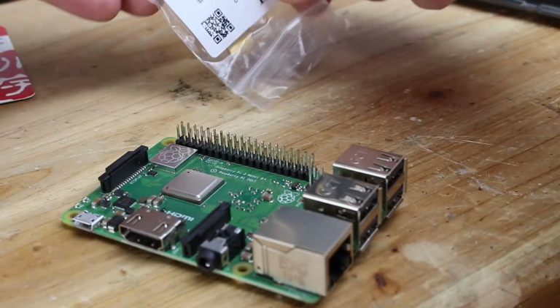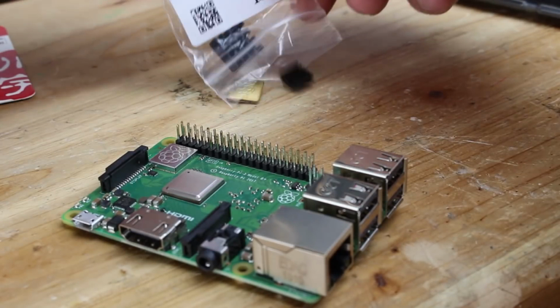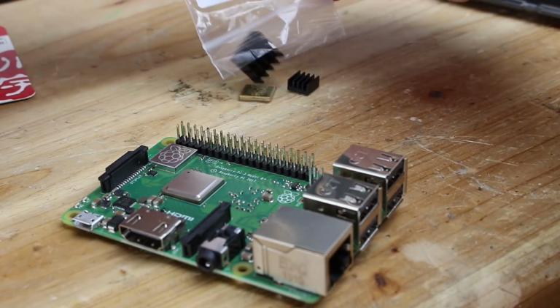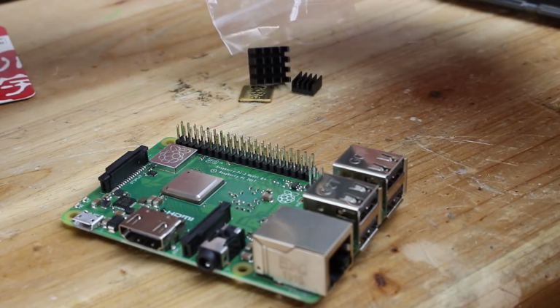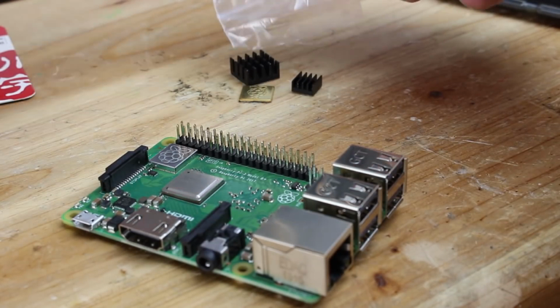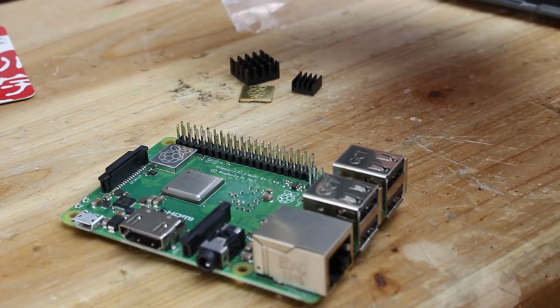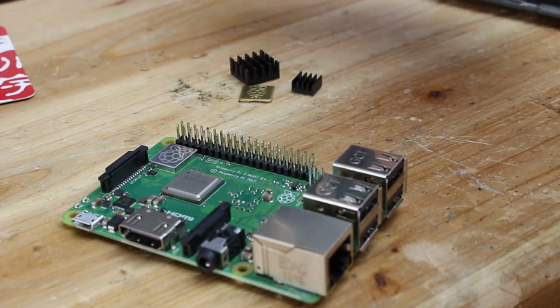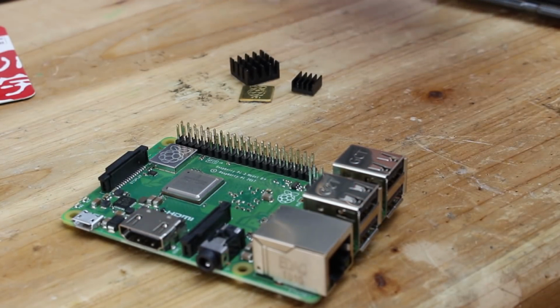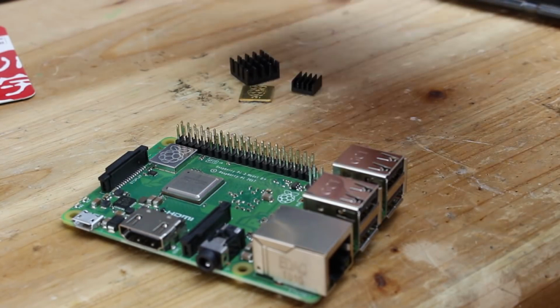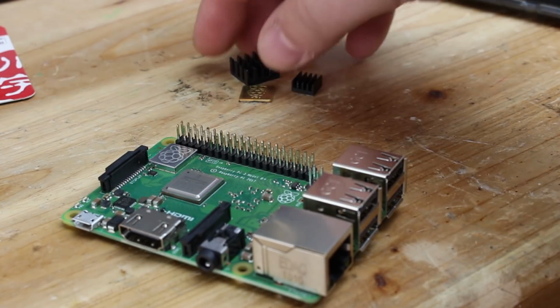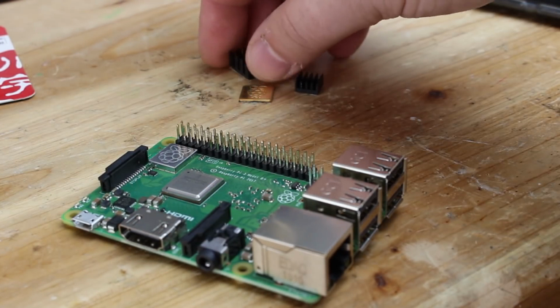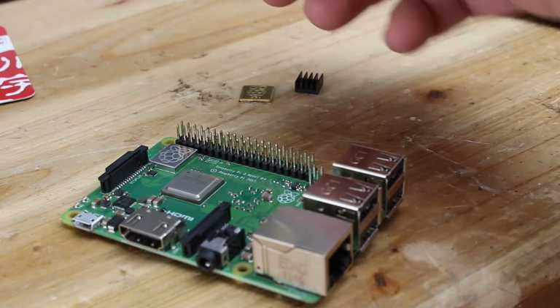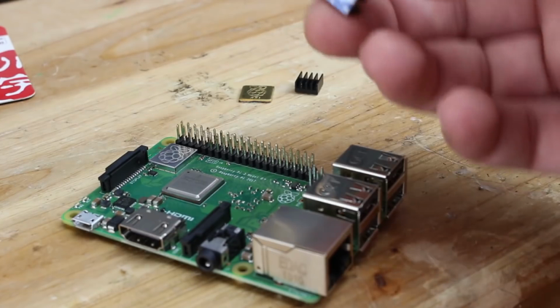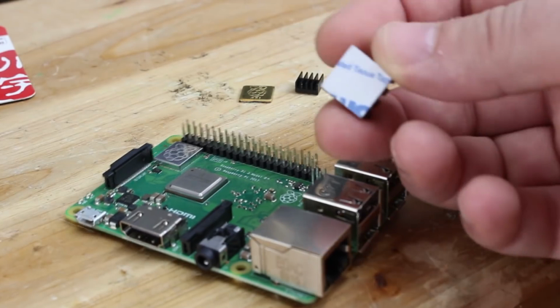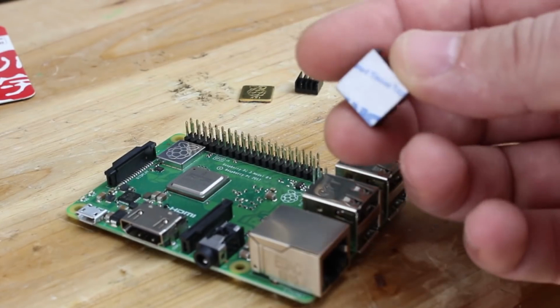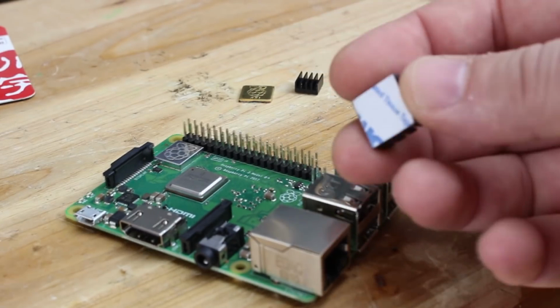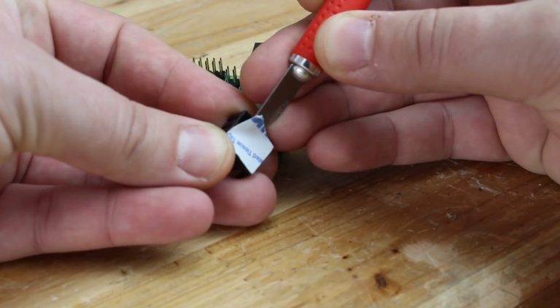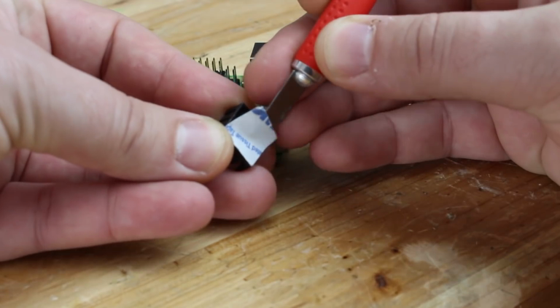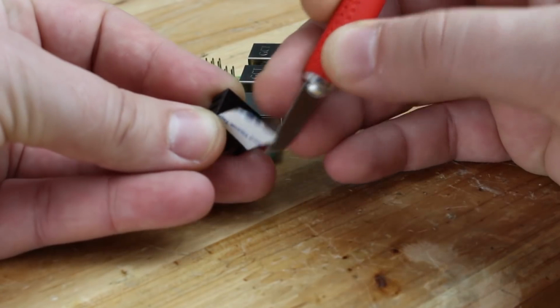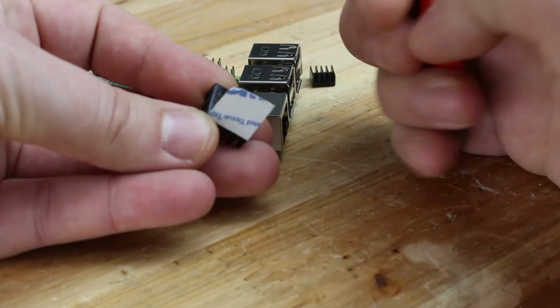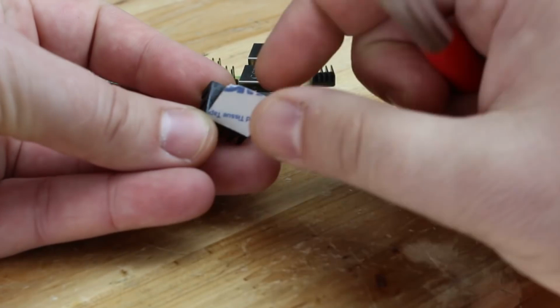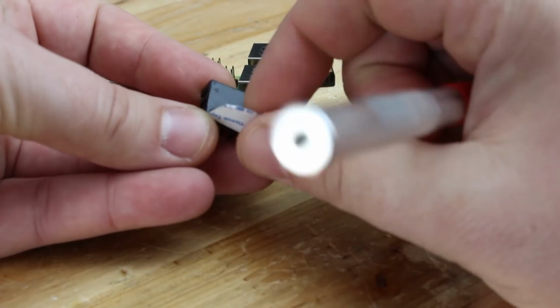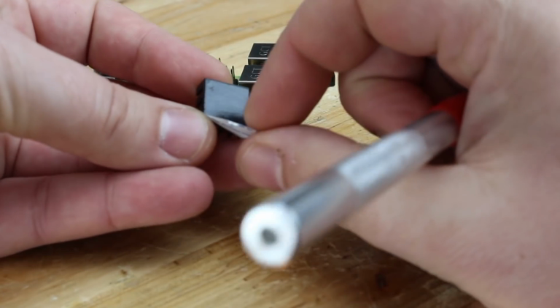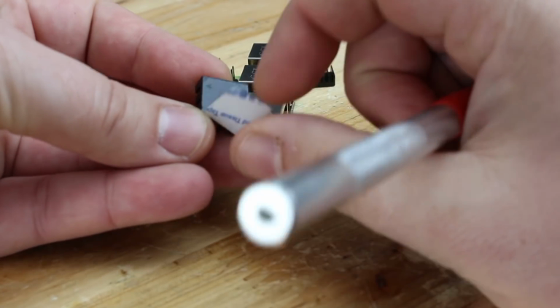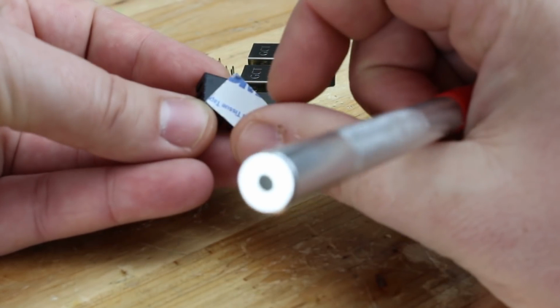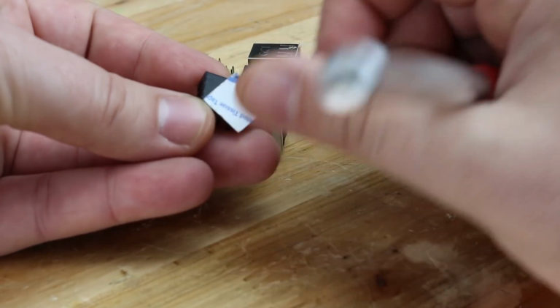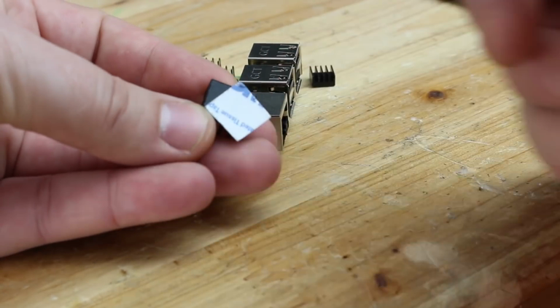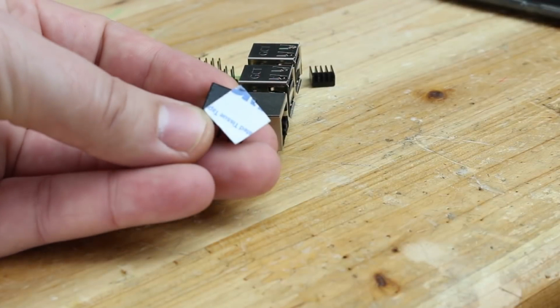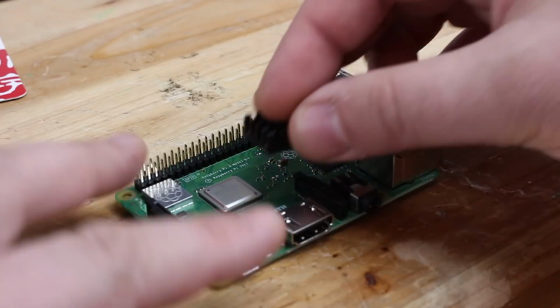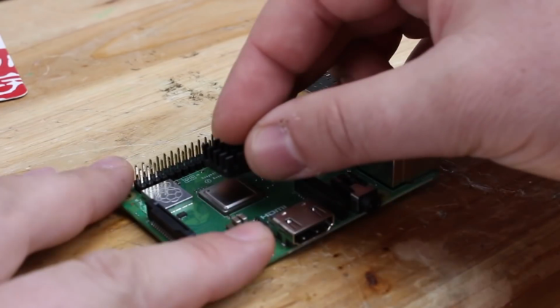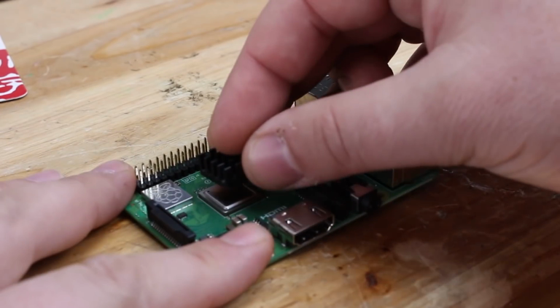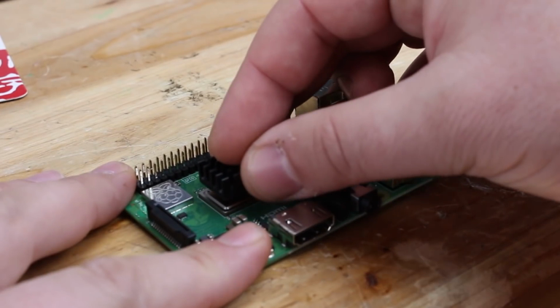These small heat sink things are also included in the kit. They are self-adhesive and you can place them on the Raspberry Pi chips for much better cooling.